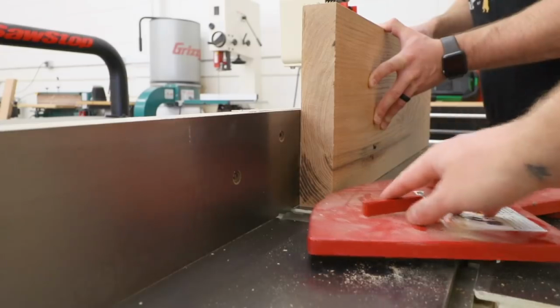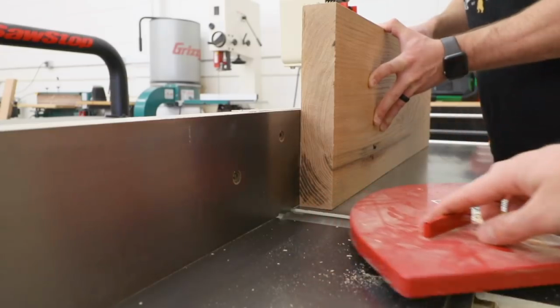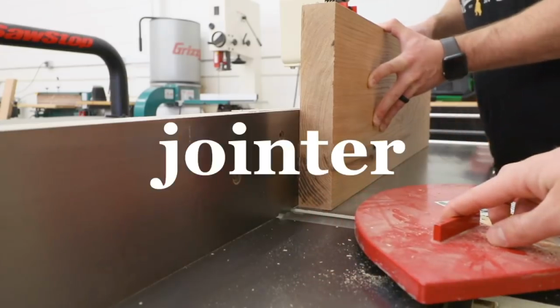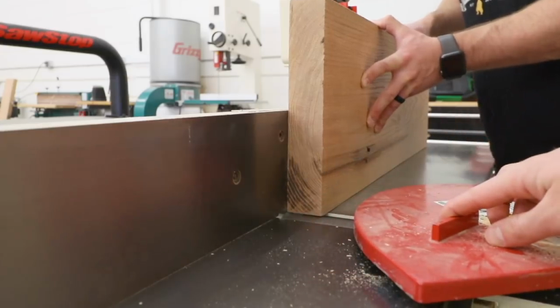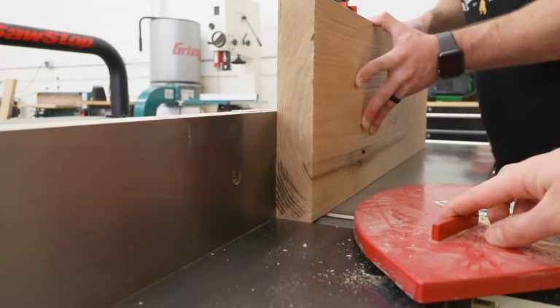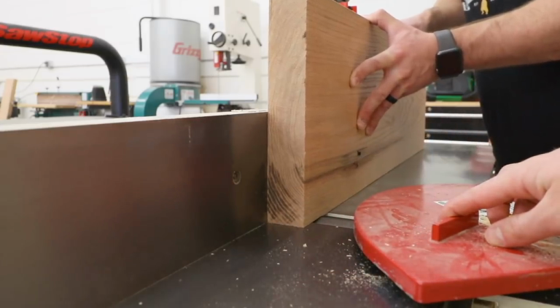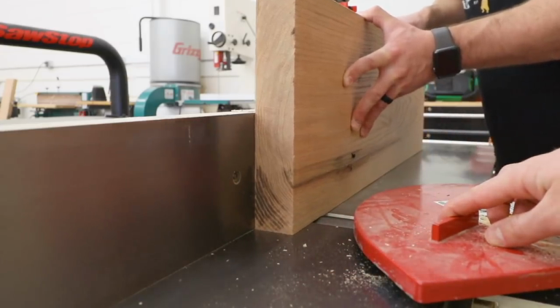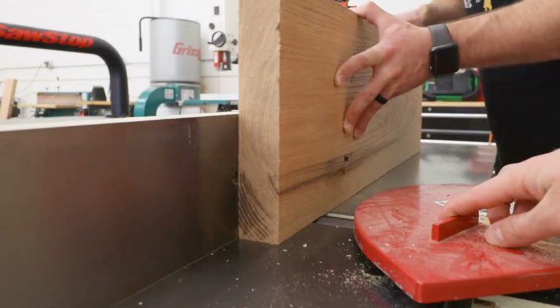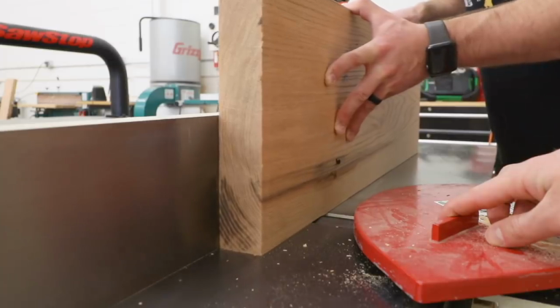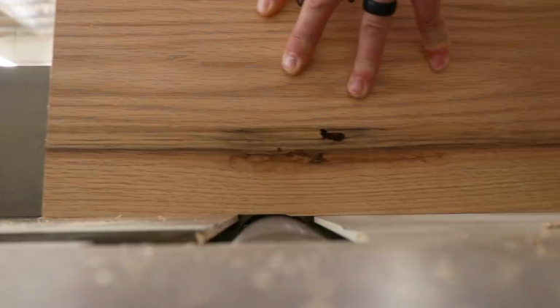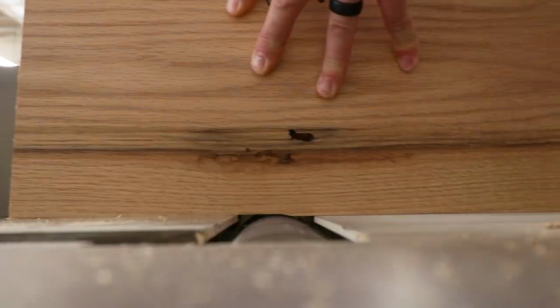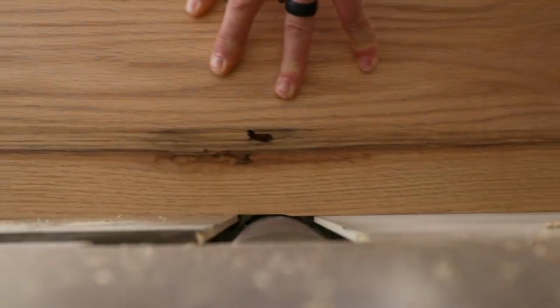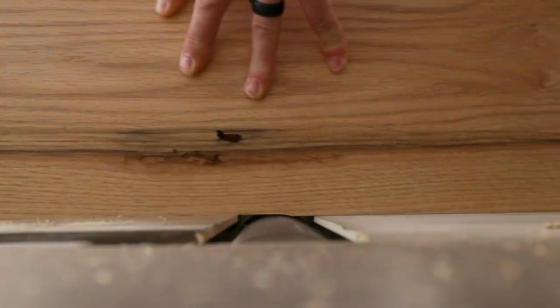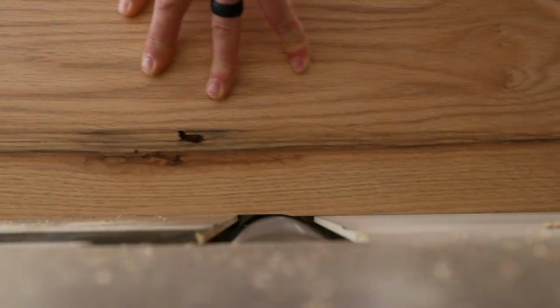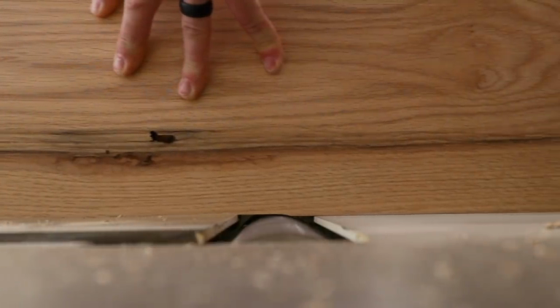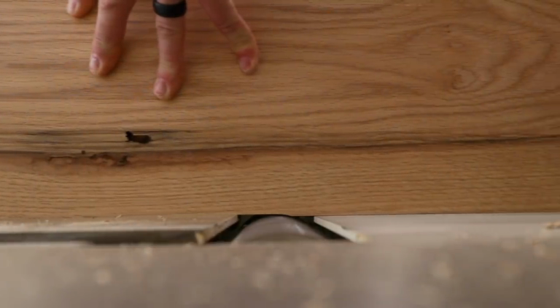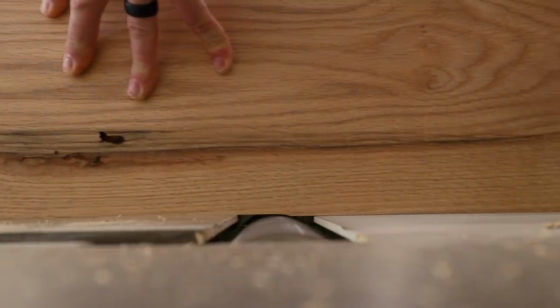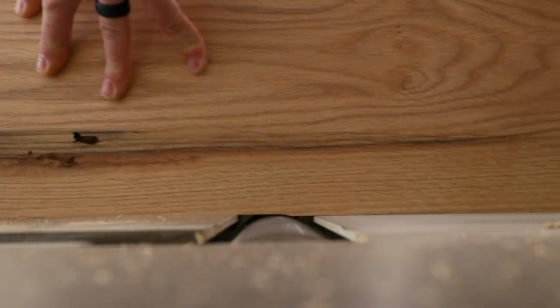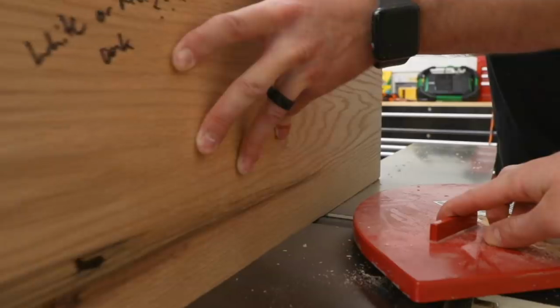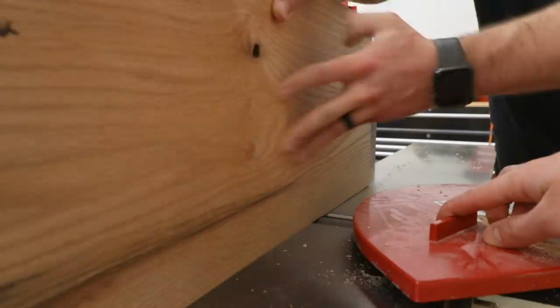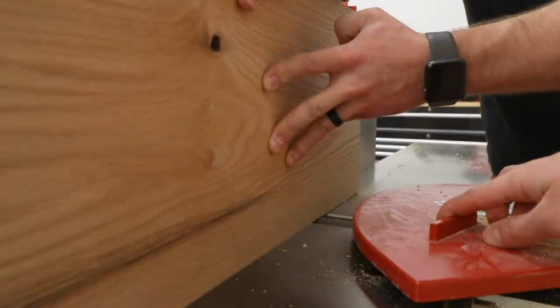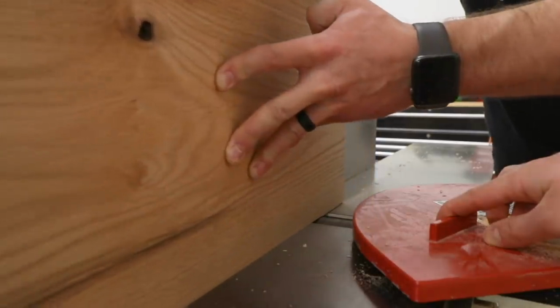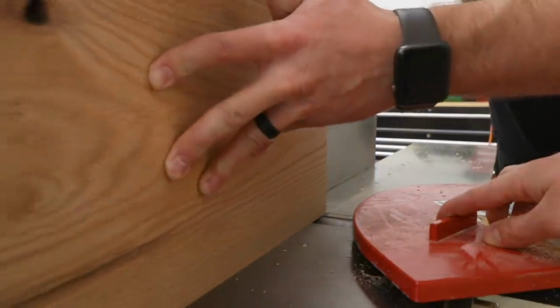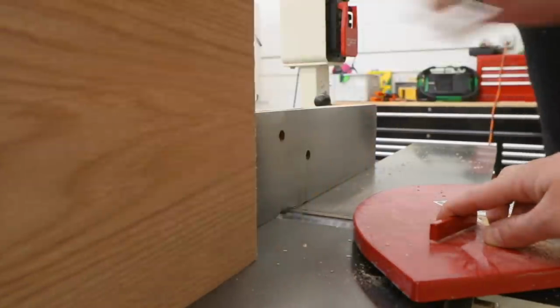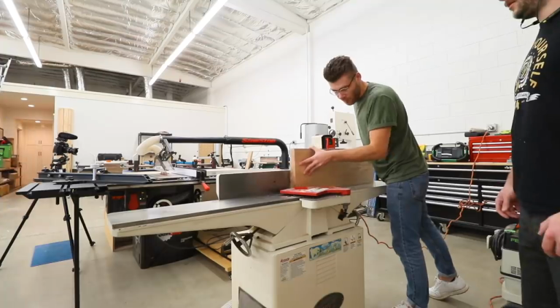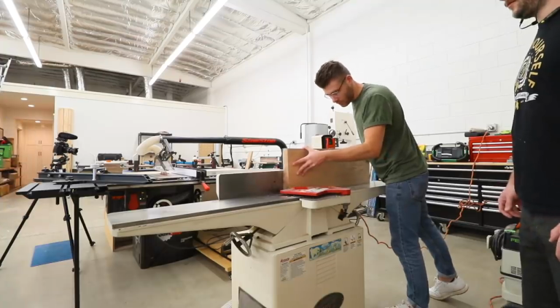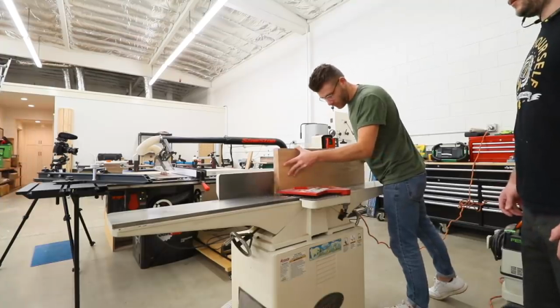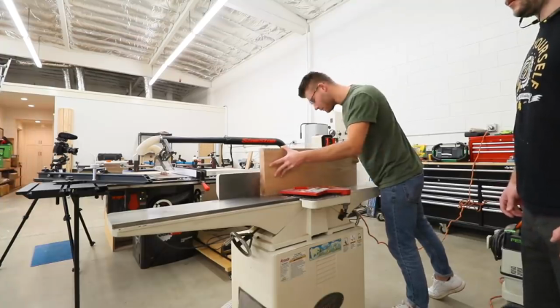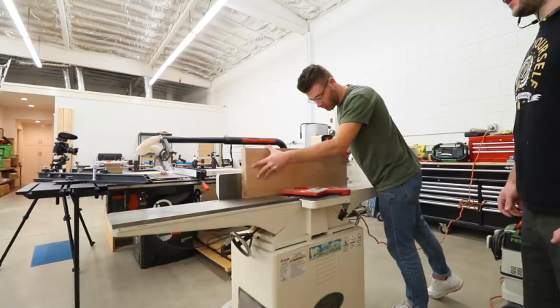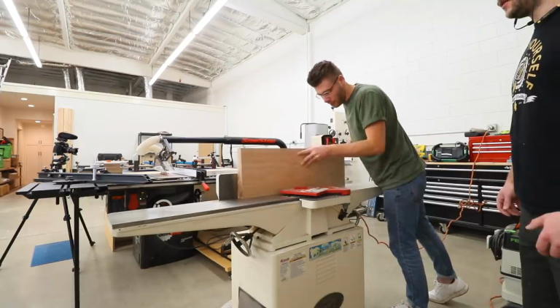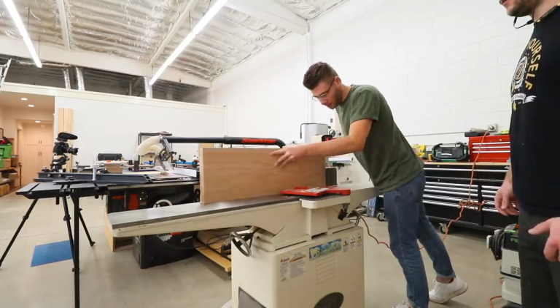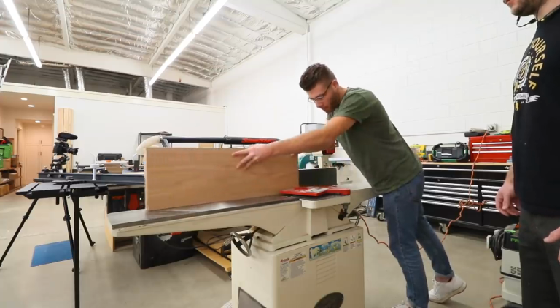This tool is called a jointer and it's used to create one perfectly square edge on a board so that it can then be referenced by another tool later on, like a table saw. I don't really use this on Modern Builds very often, which is why I had Johnny Brooke there giving me a hand to make sure I was using the tool properly.